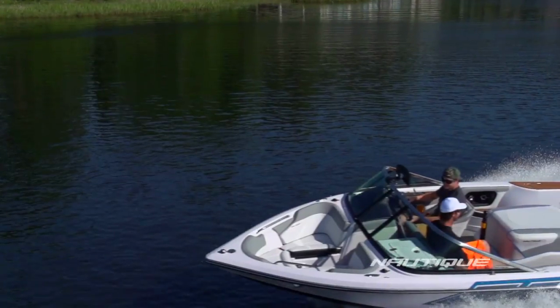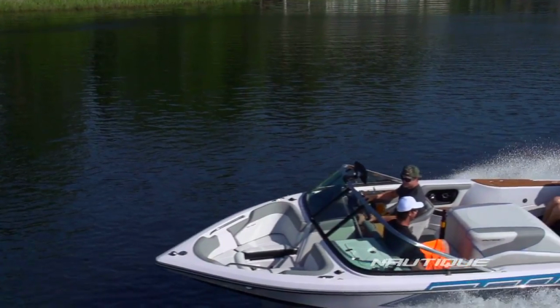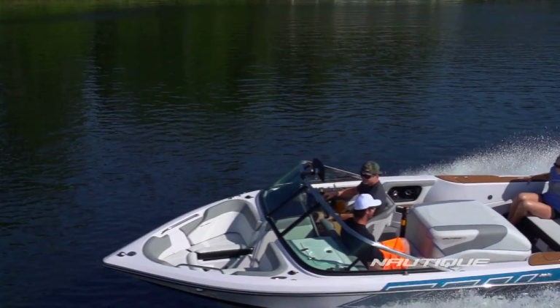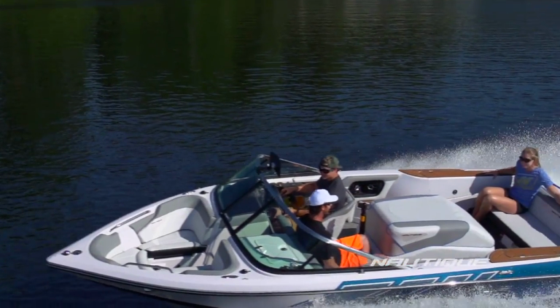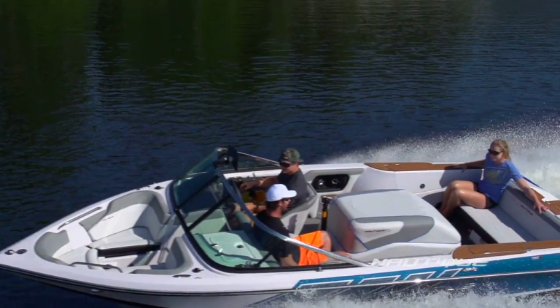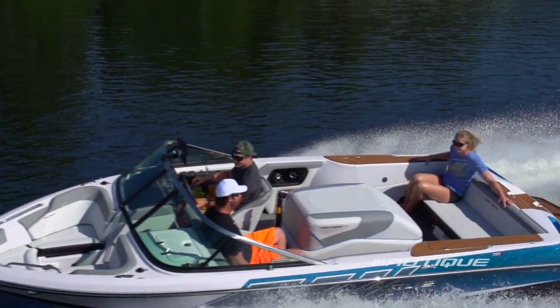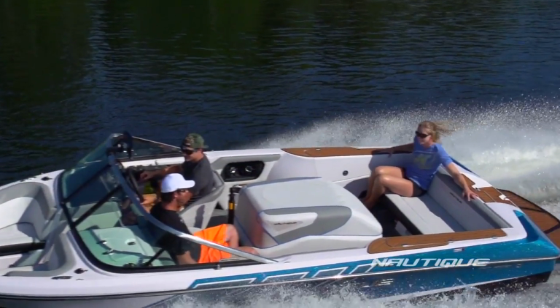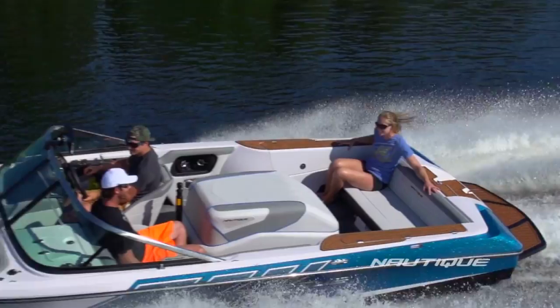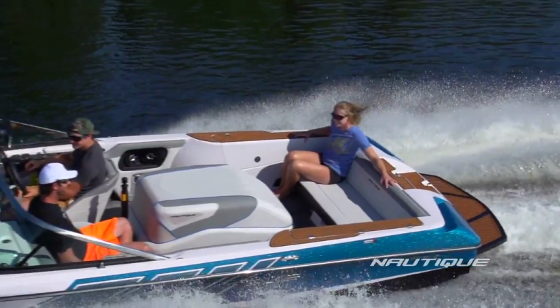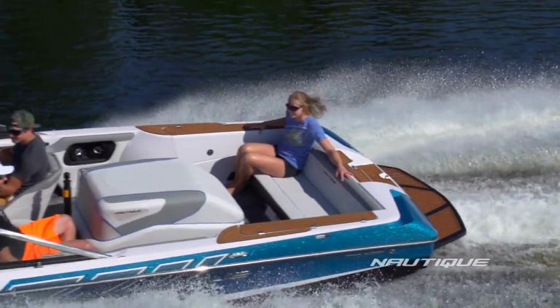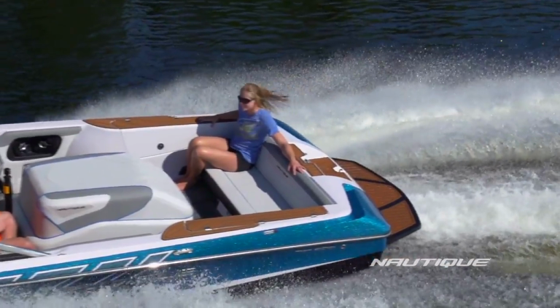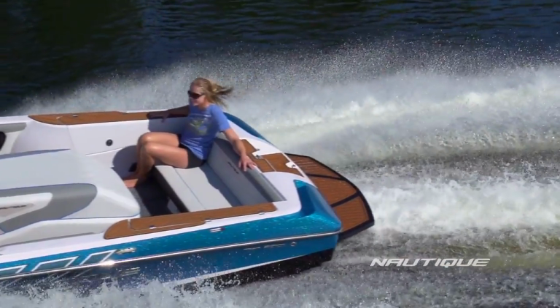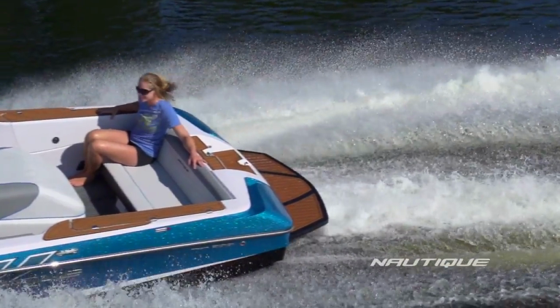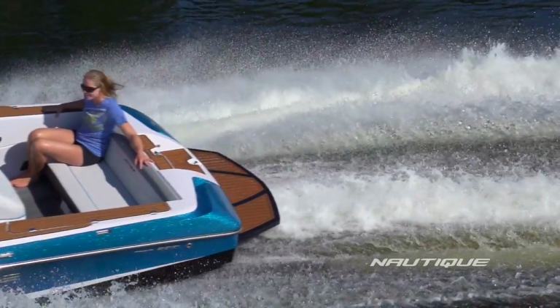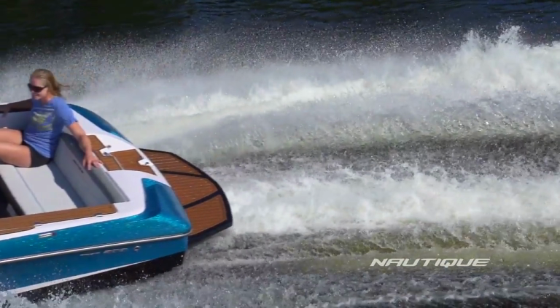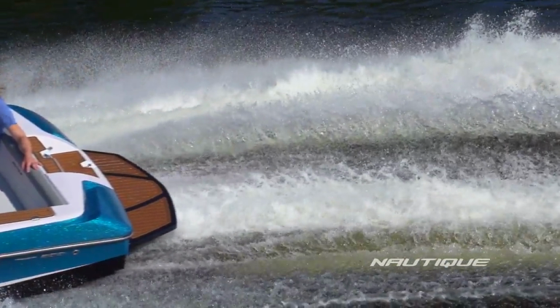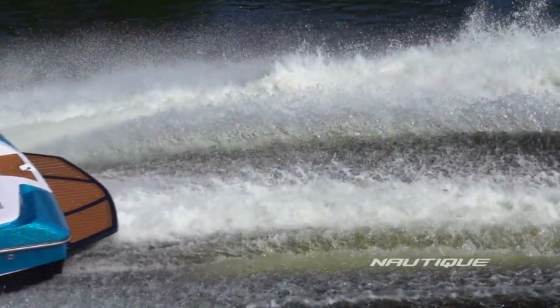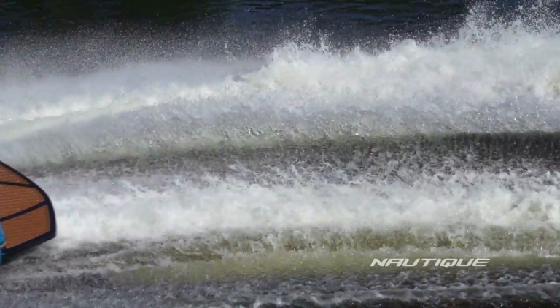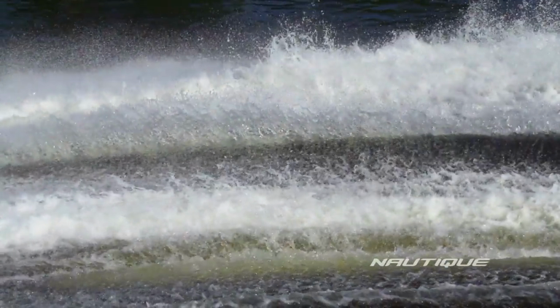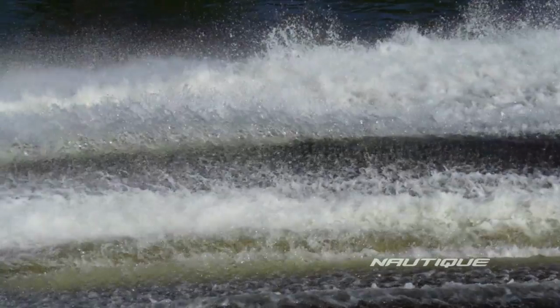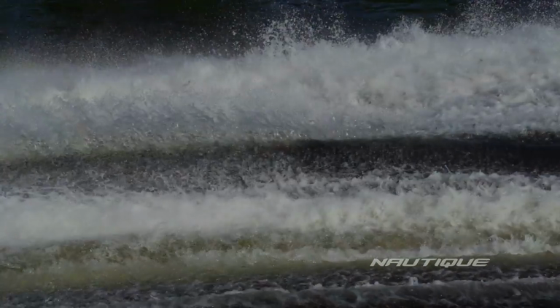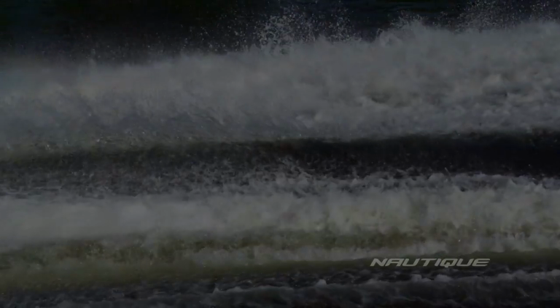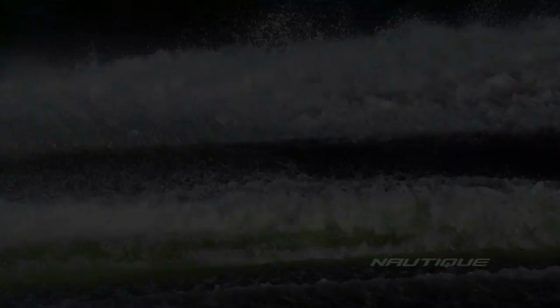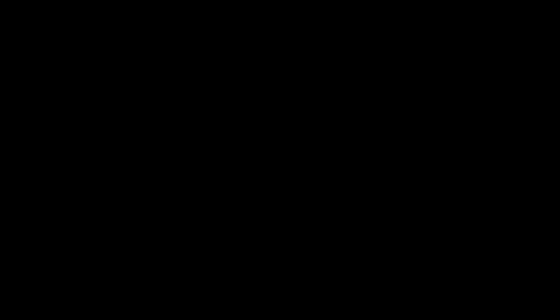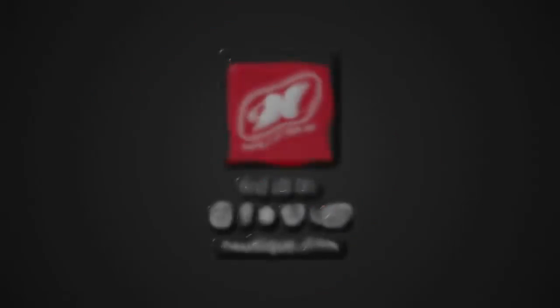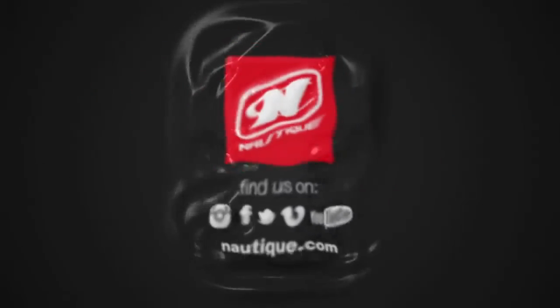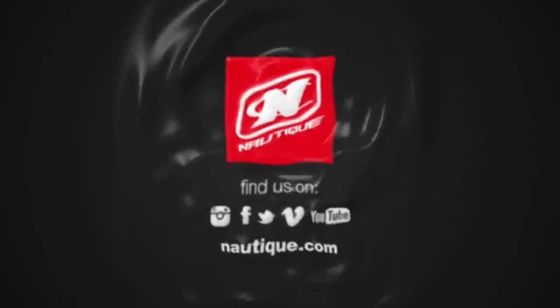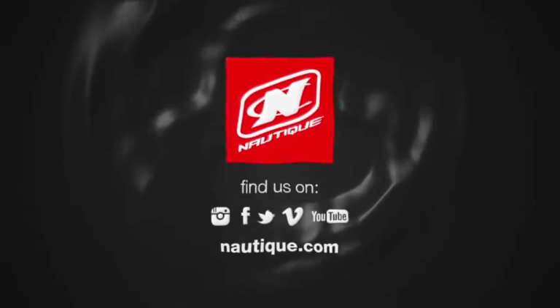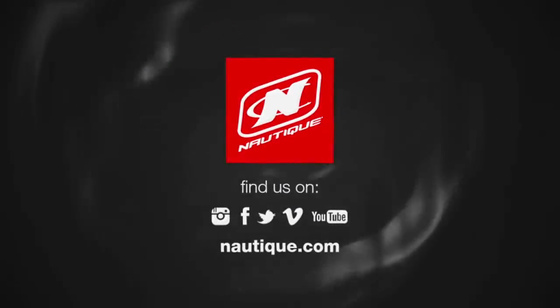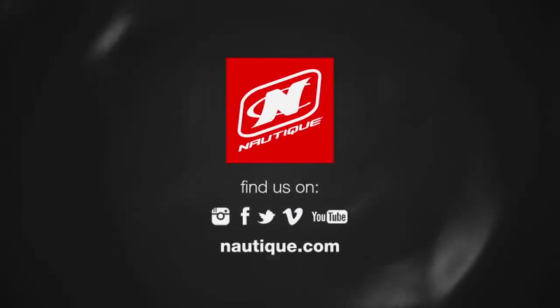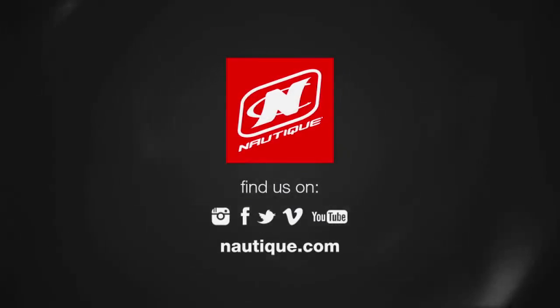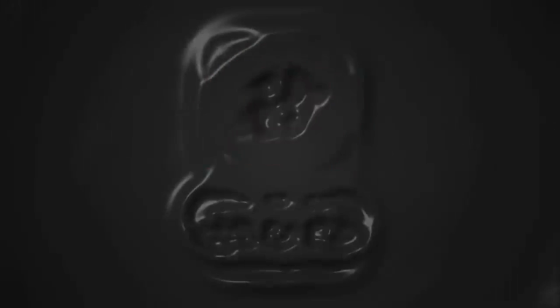The Ski Nautique 200 Open Bow — in a world record breaking class of its own.